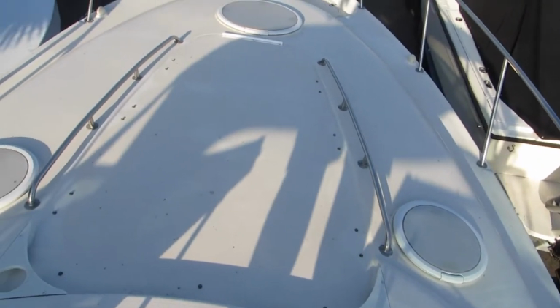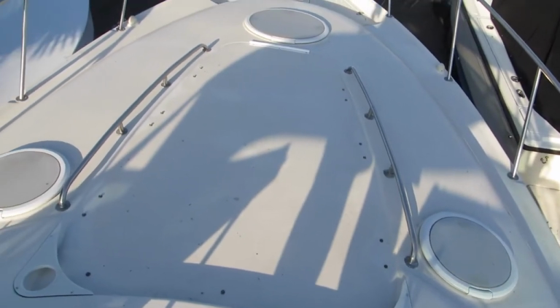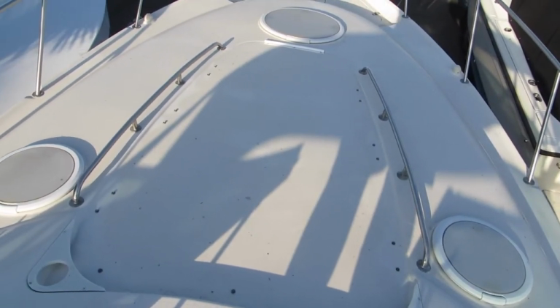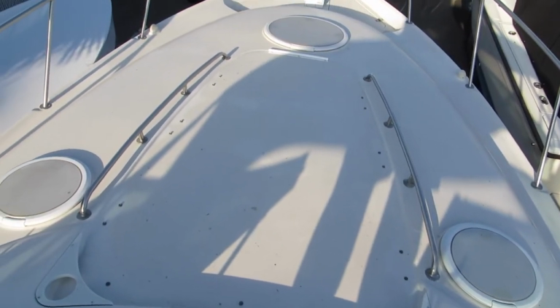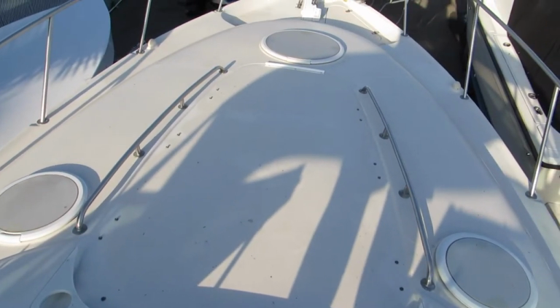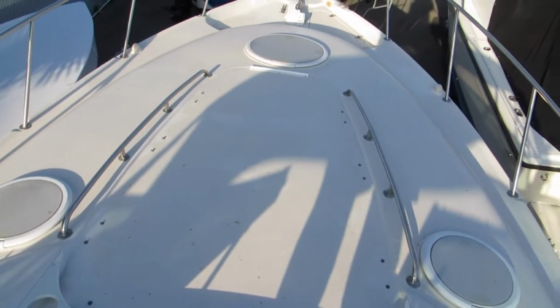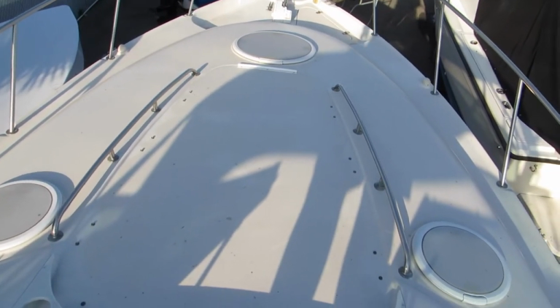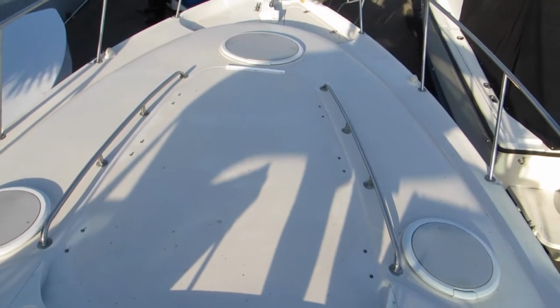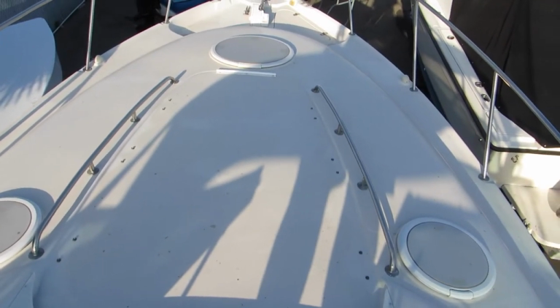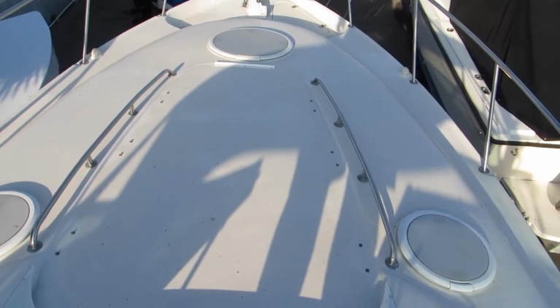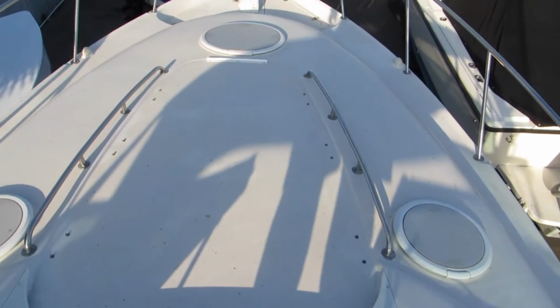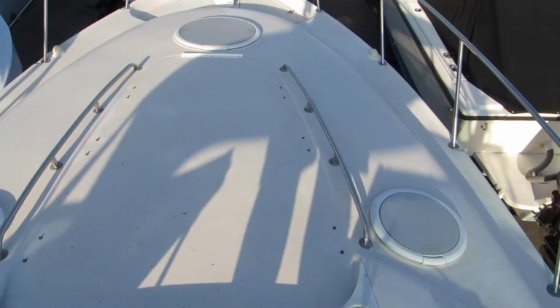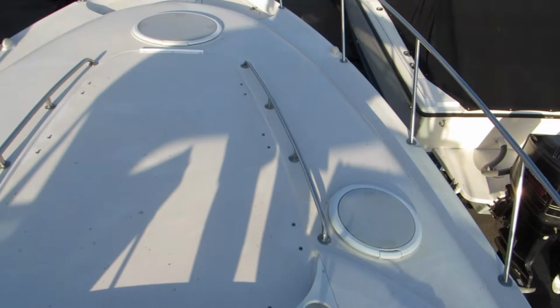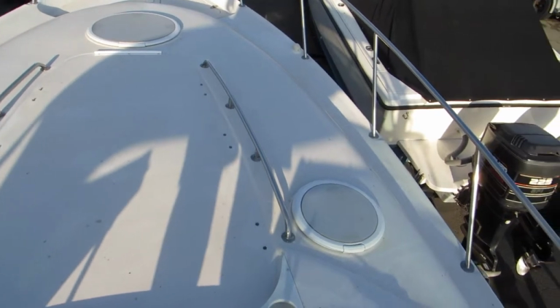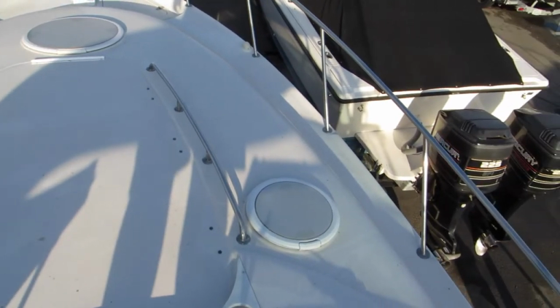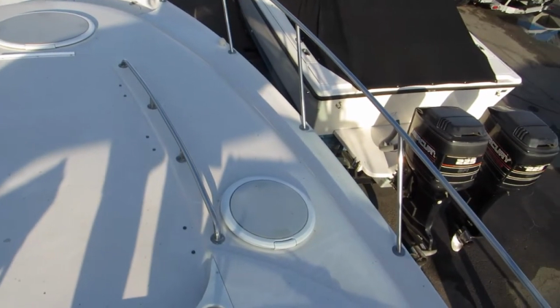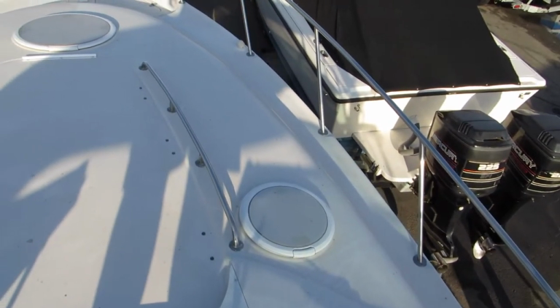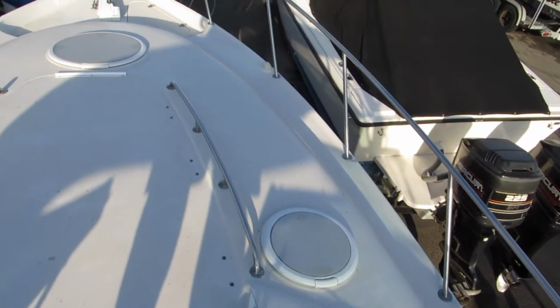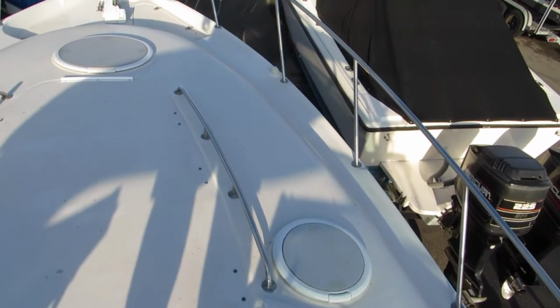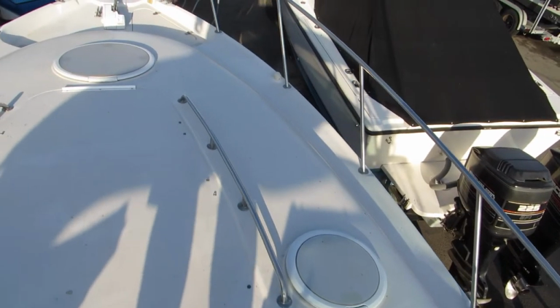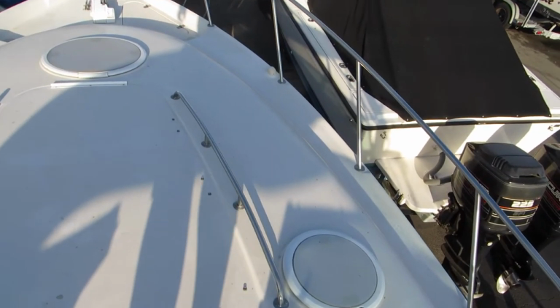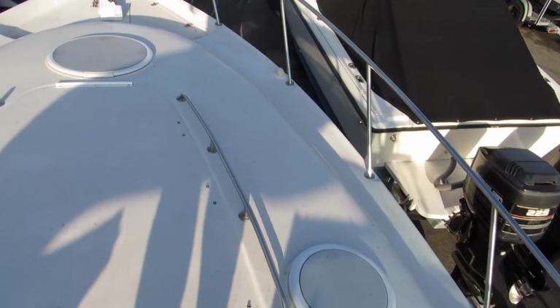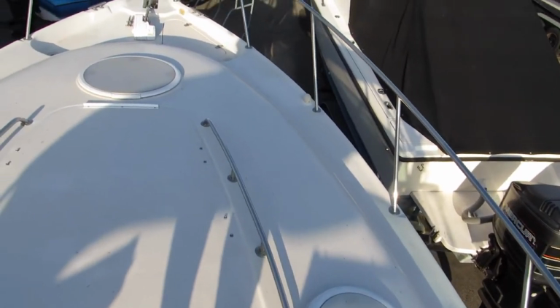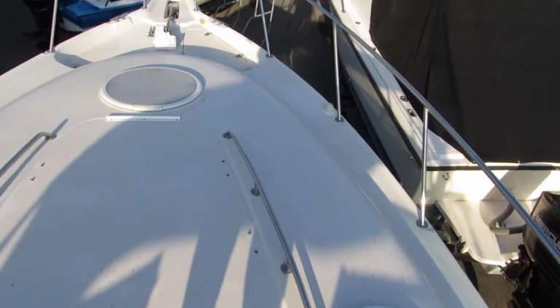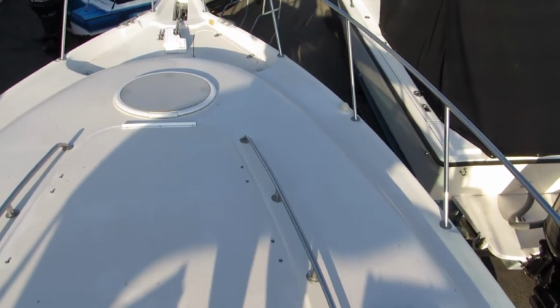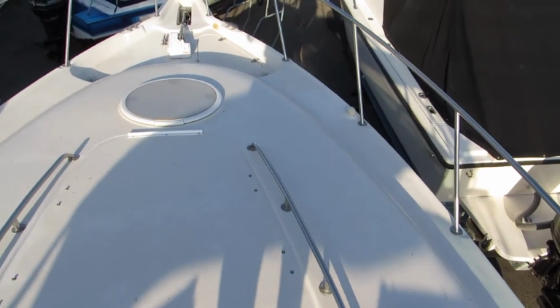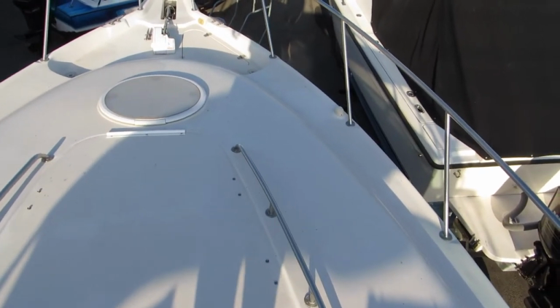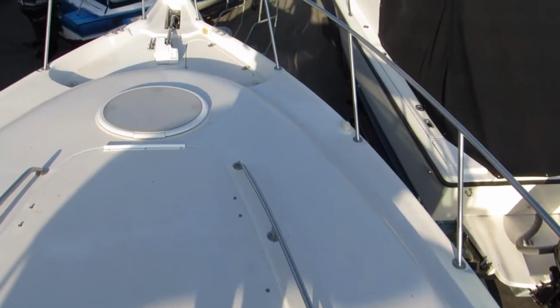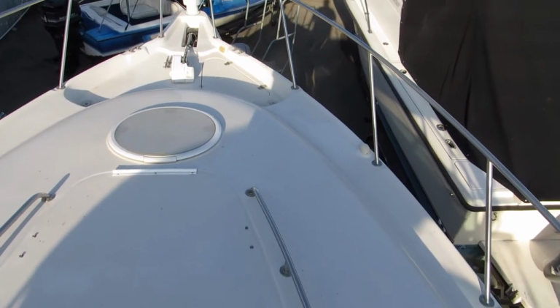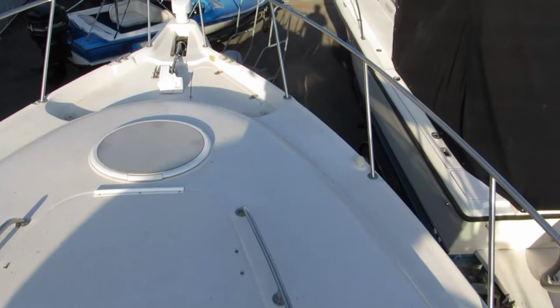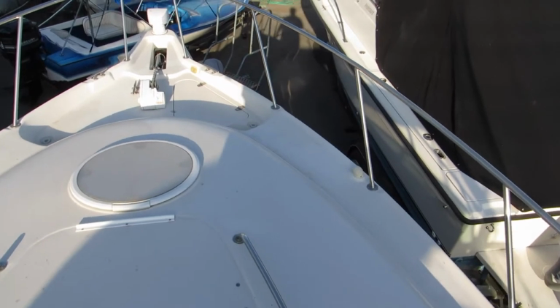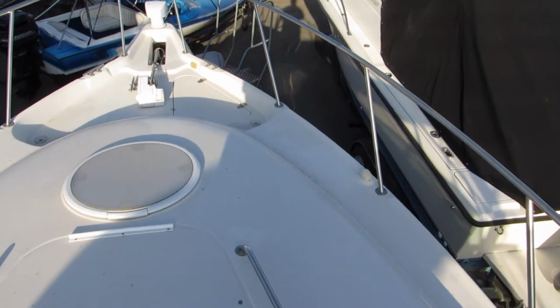Here are your three skylights — they're frosted, providing a lot of natural light inside the cabin. This is access to the deck area, which all has non-skid, which is nice.